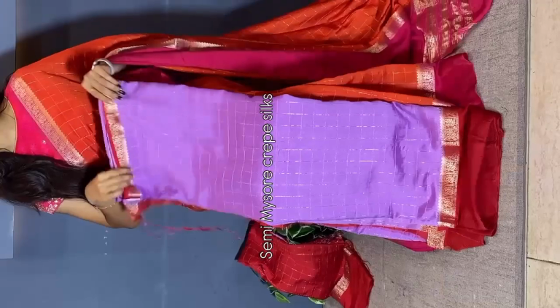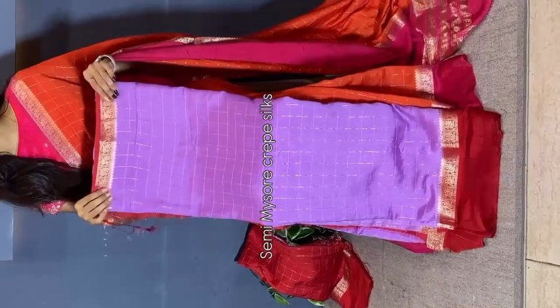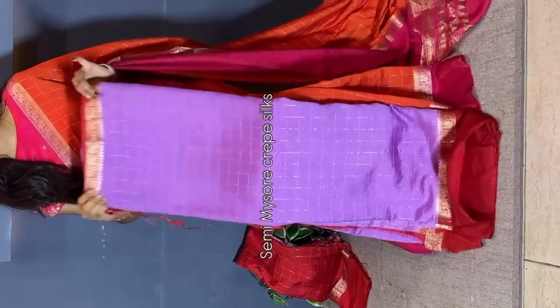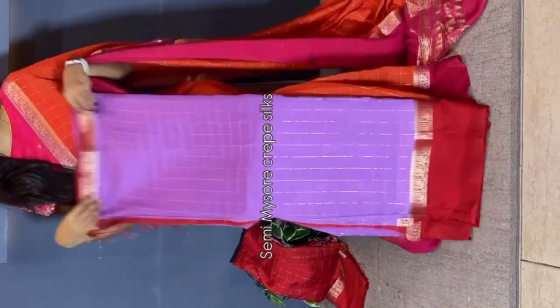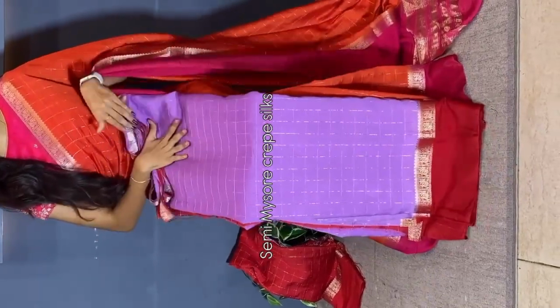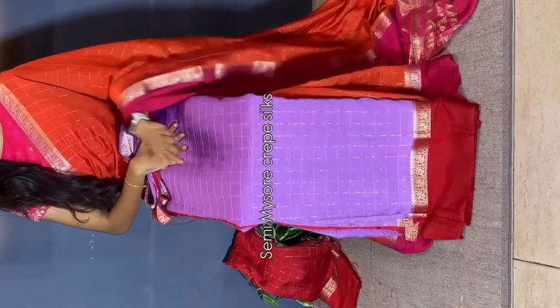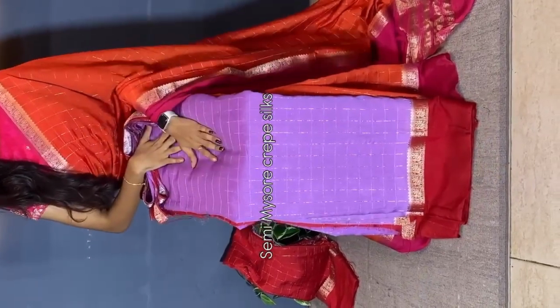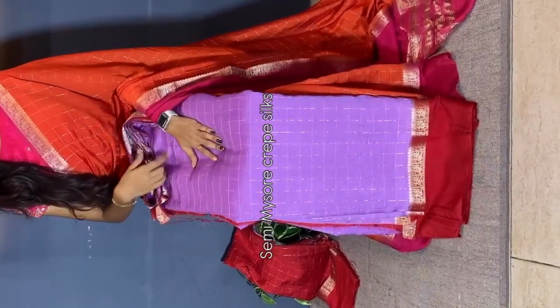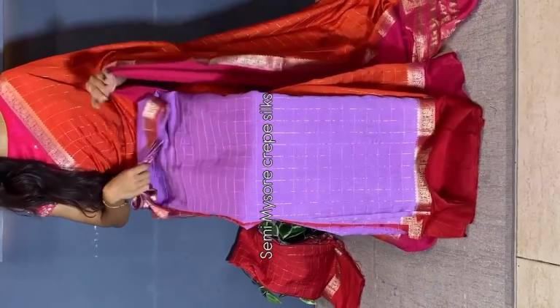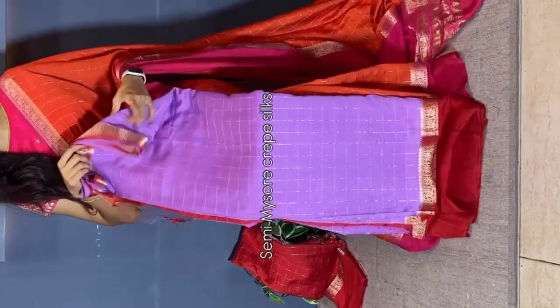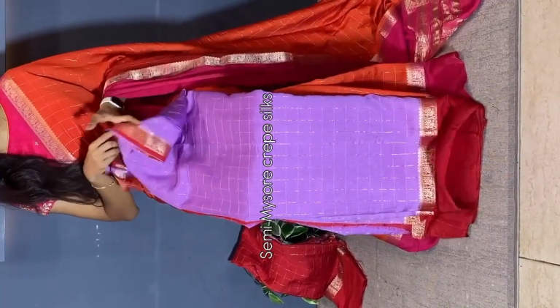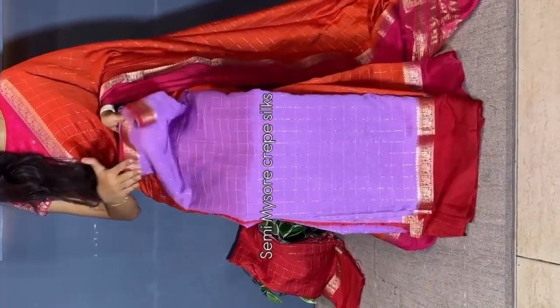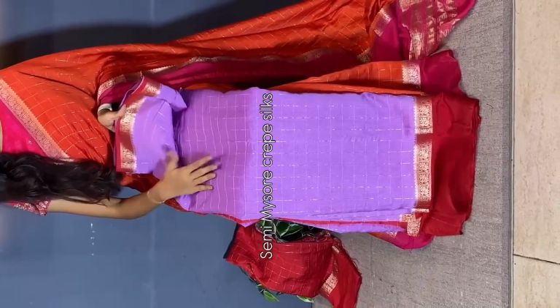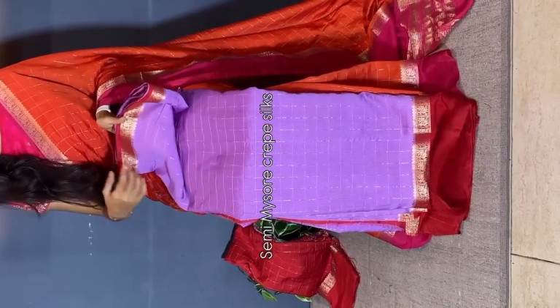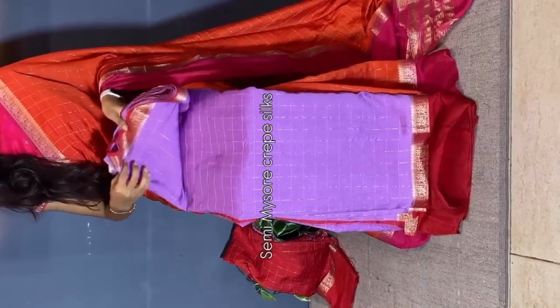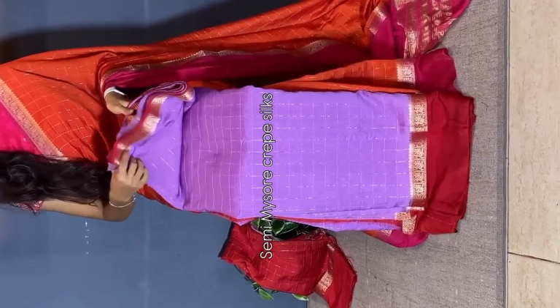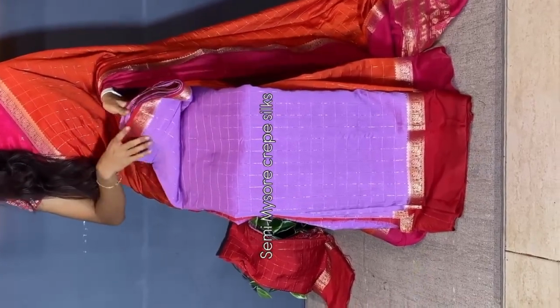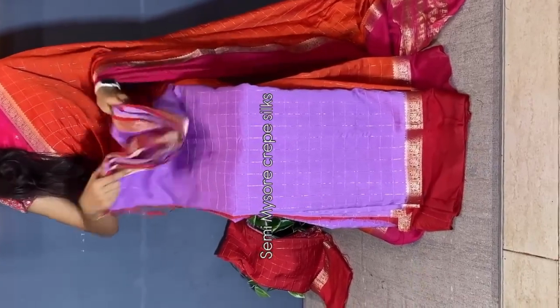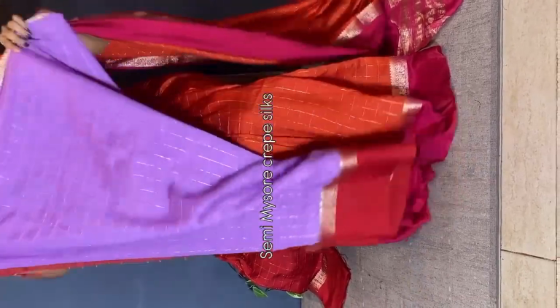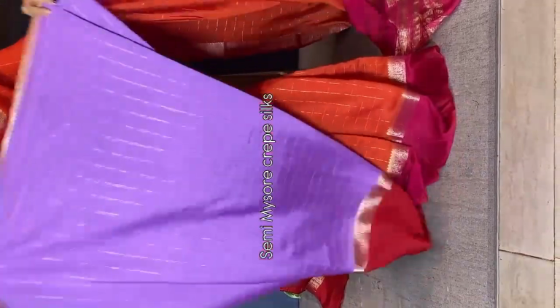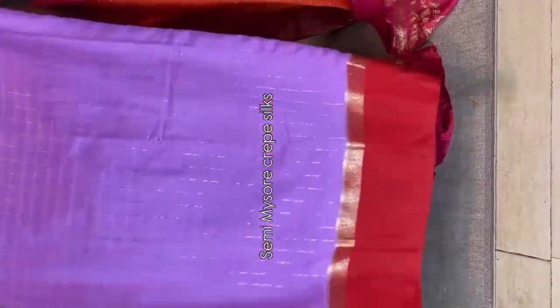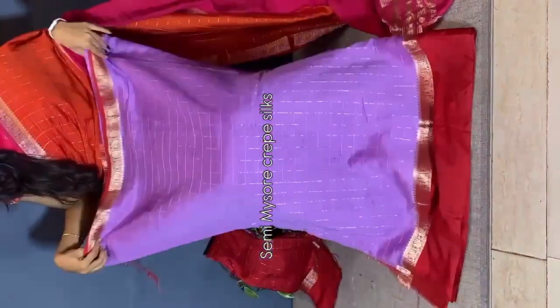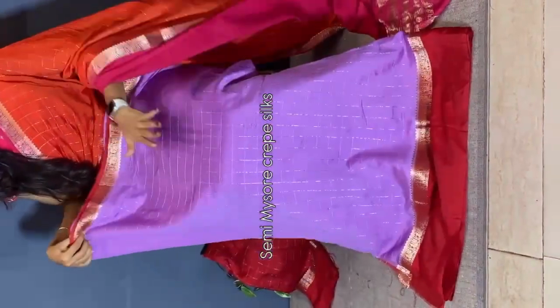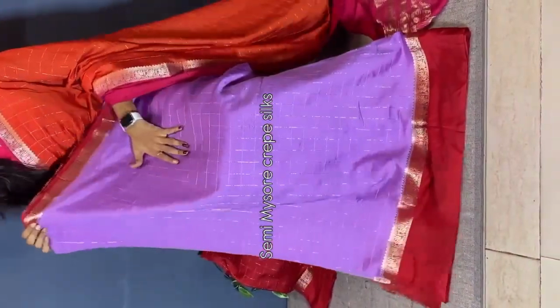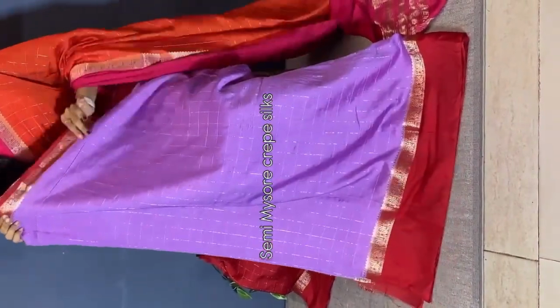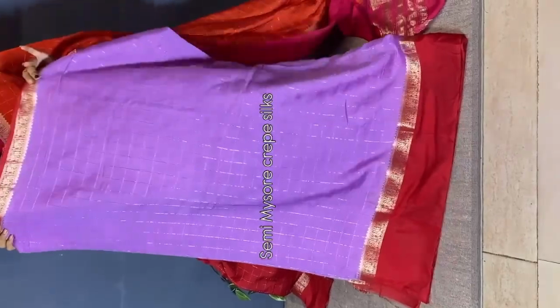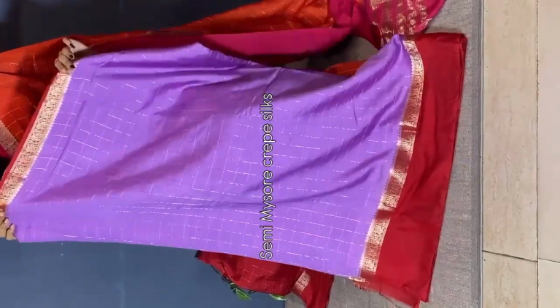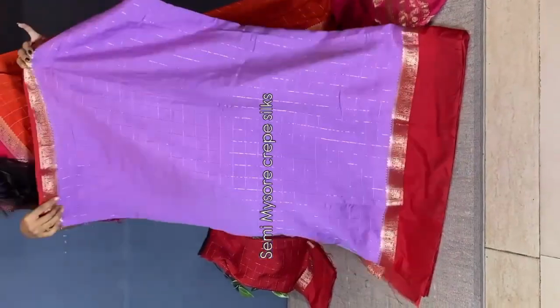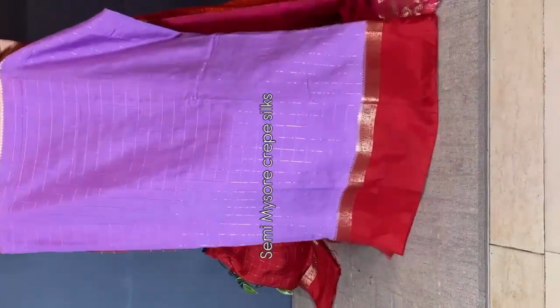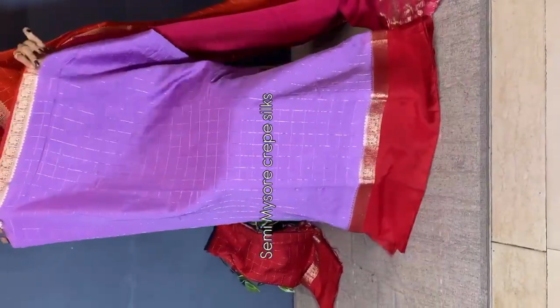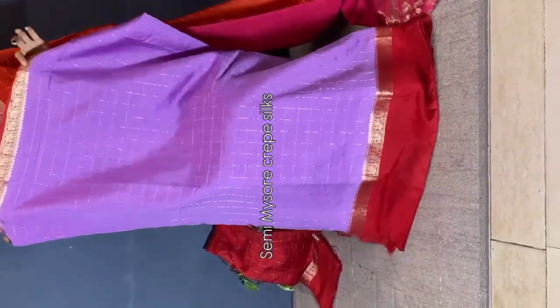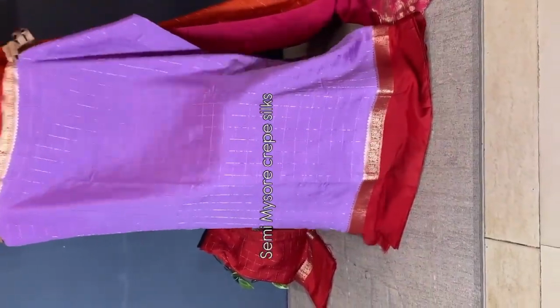We have here a beautiful semi-misocrape silk saree in a budget-friendly collection. You can choose the color combination — lavender and bright red. This pattern is a traditional pattern in misocrape silk sarees. Saree all over, we have golden checks weaving.